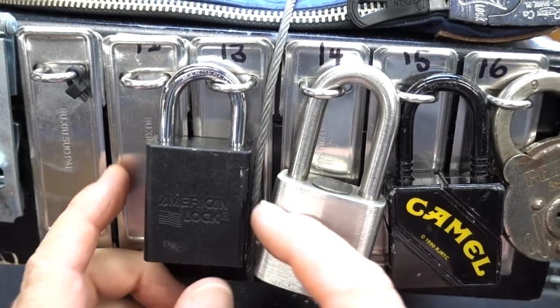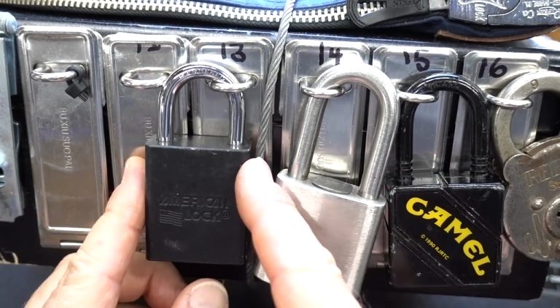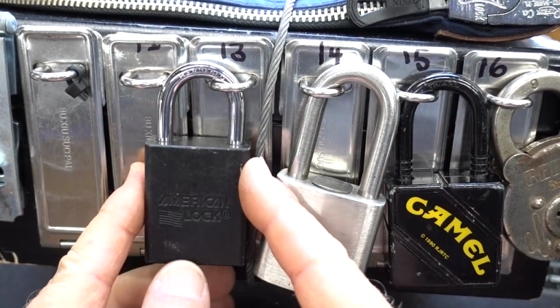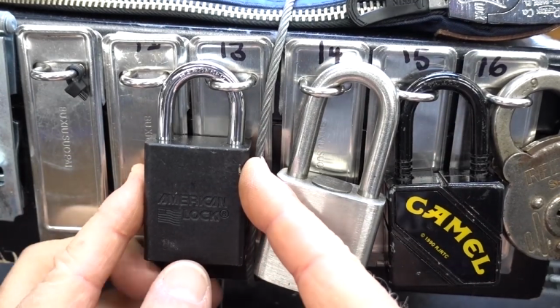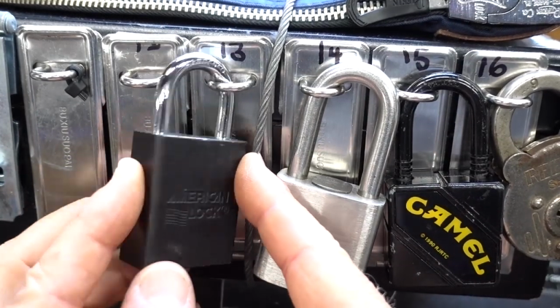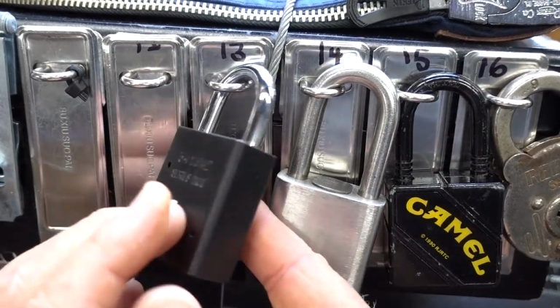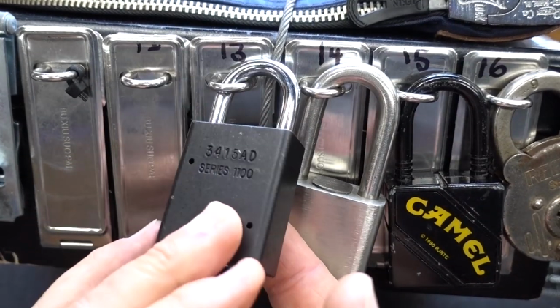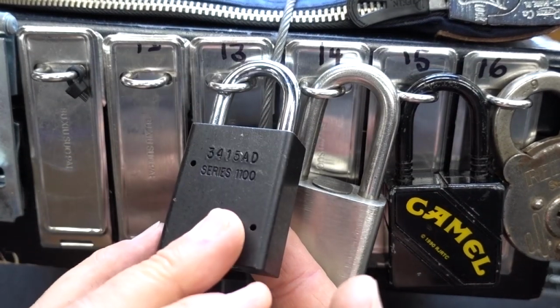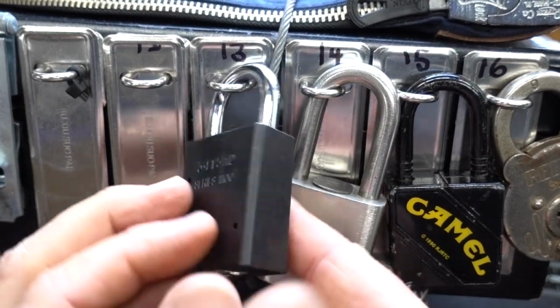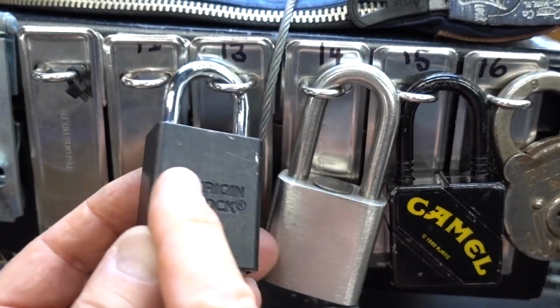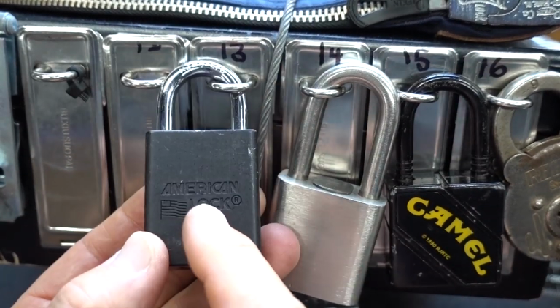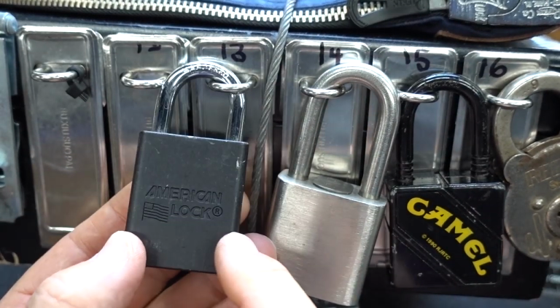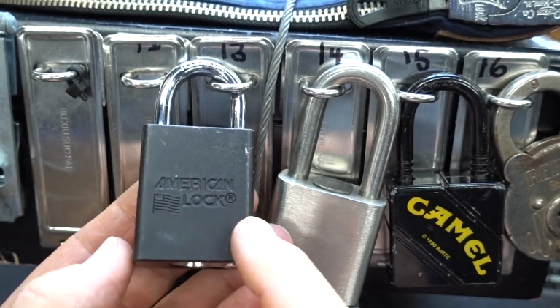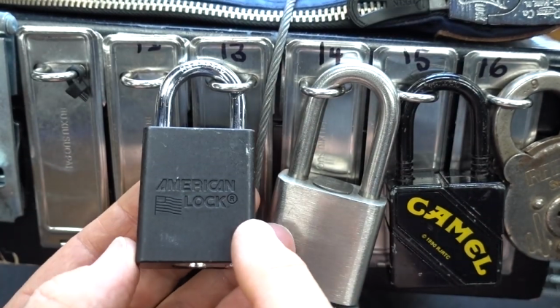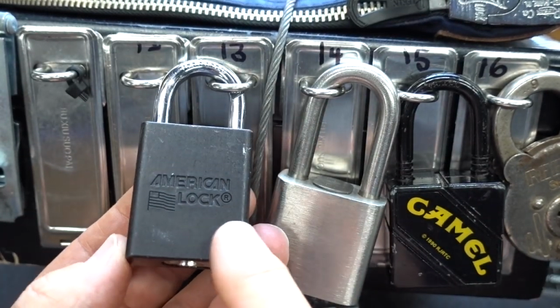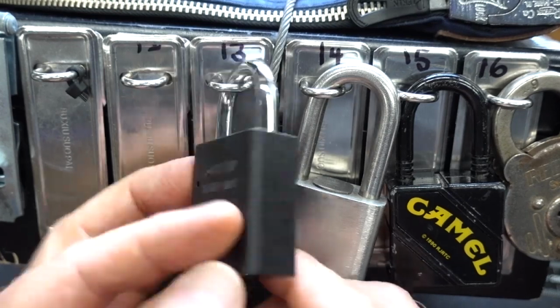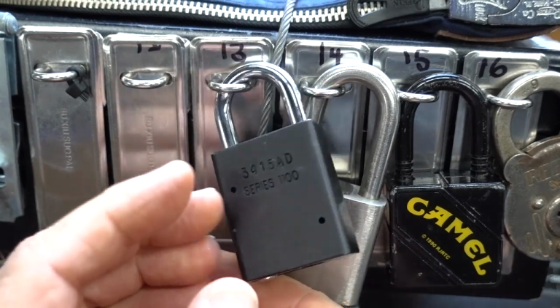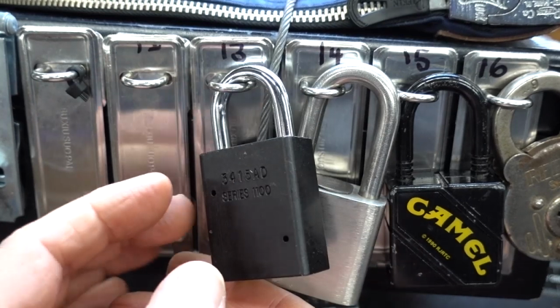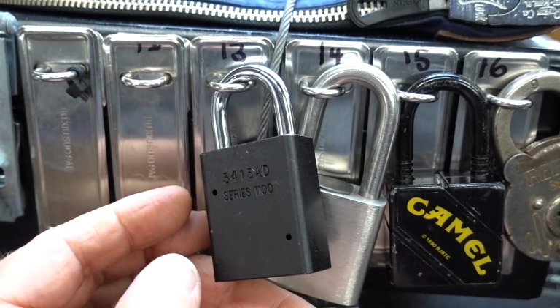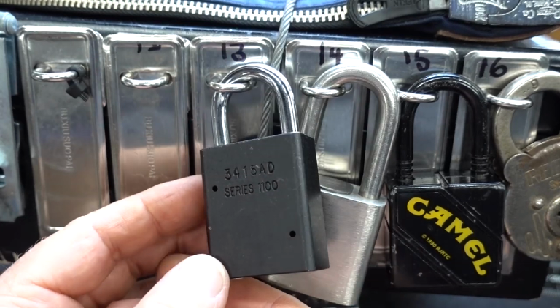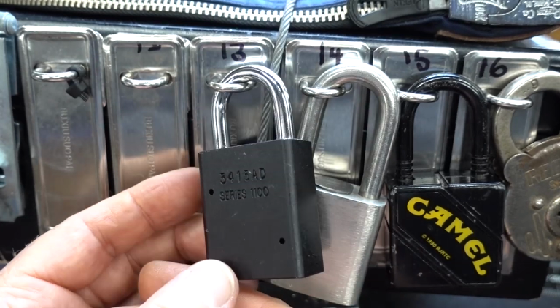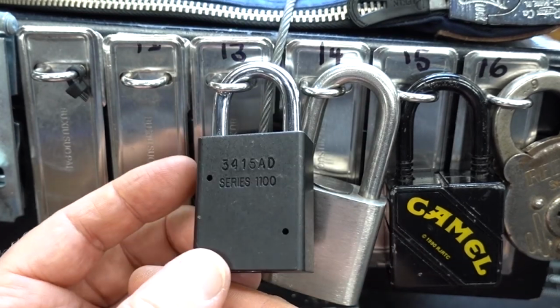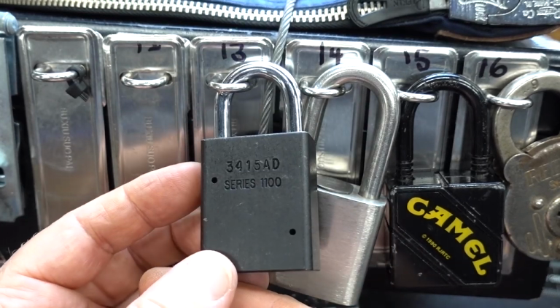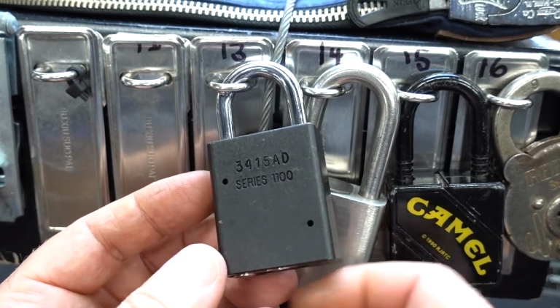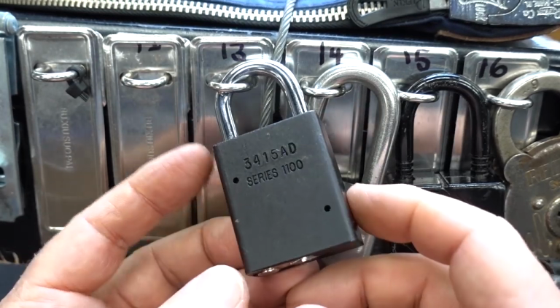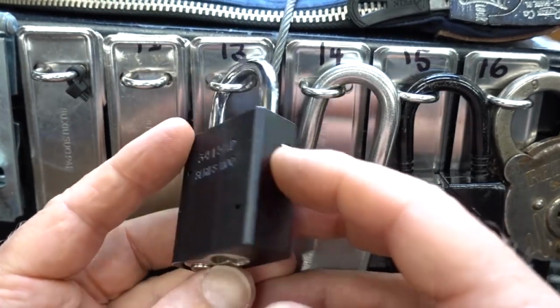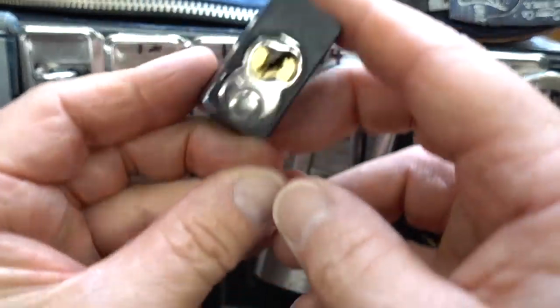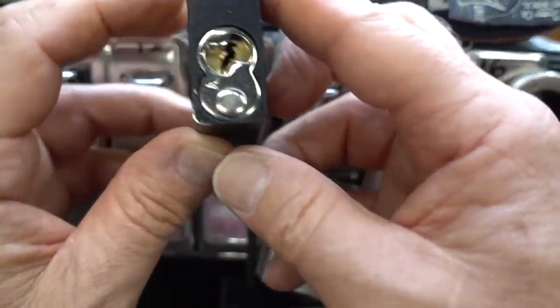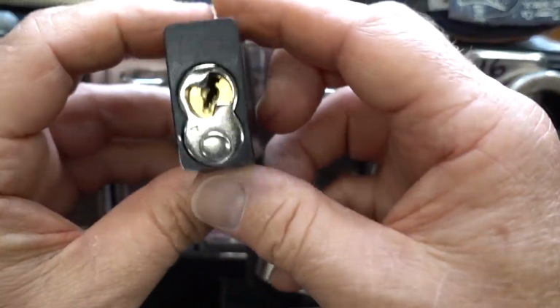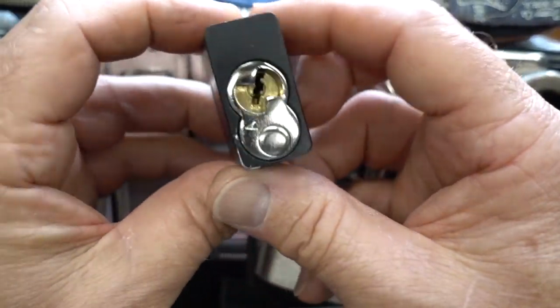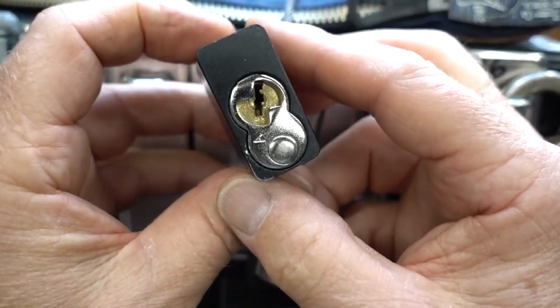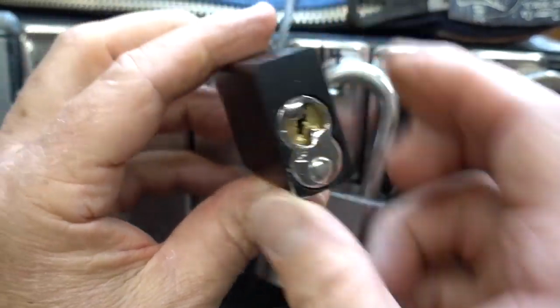Lucky number 13 on Lockpicking Lebowski's treasure chest. This is an American 1100 series, and I took a glance at this.